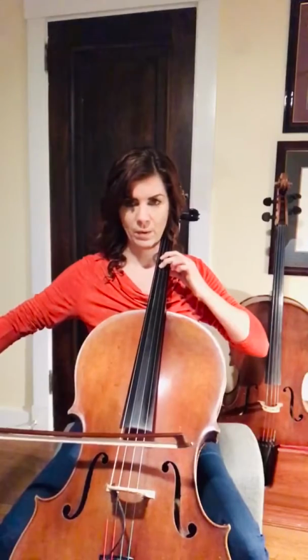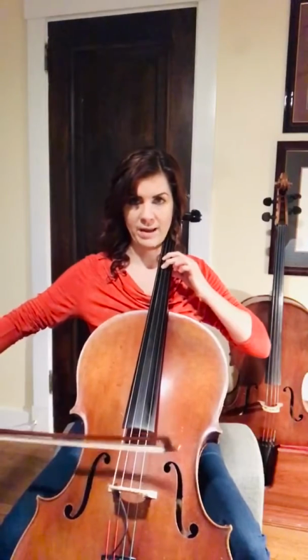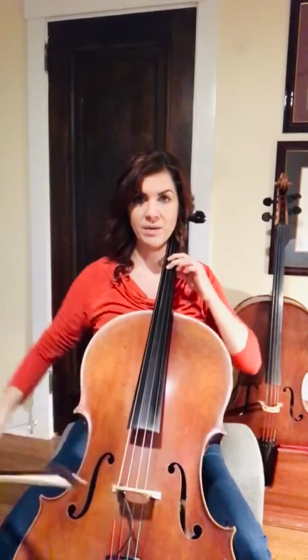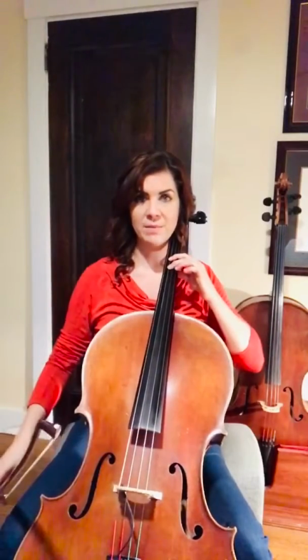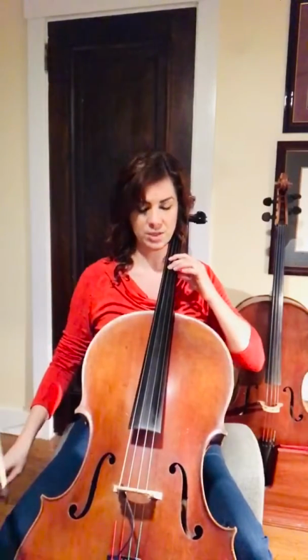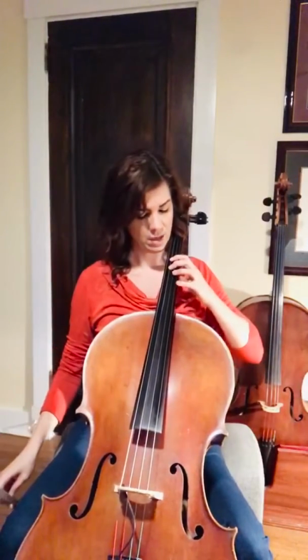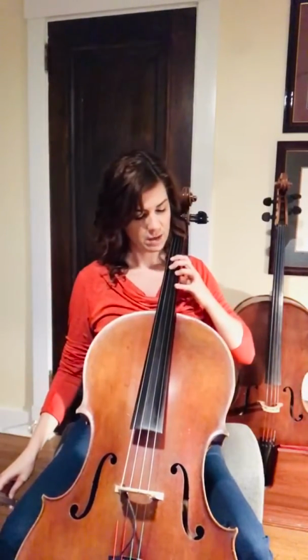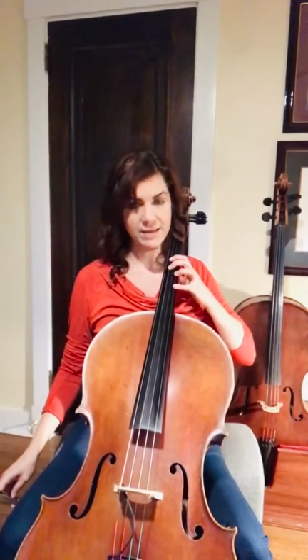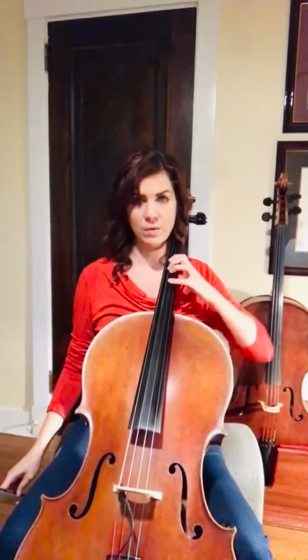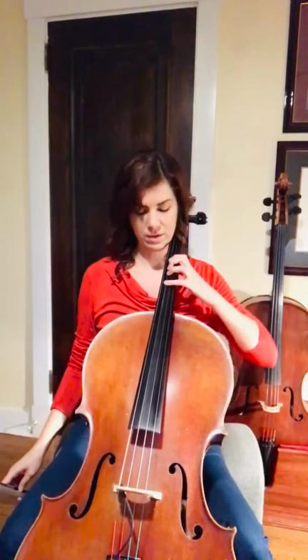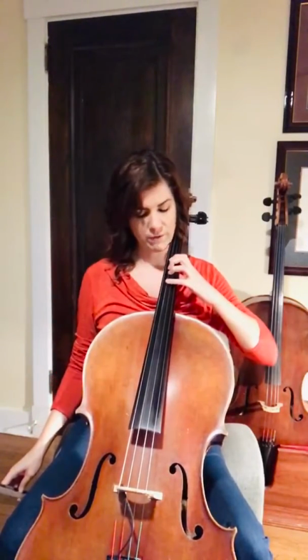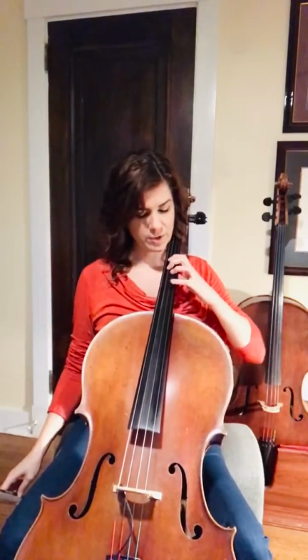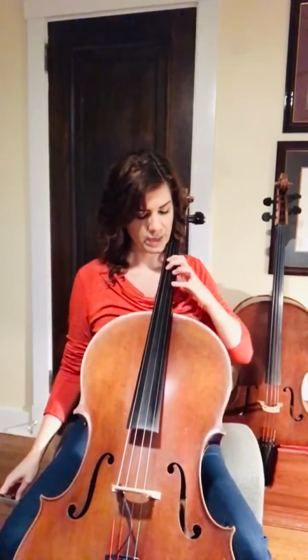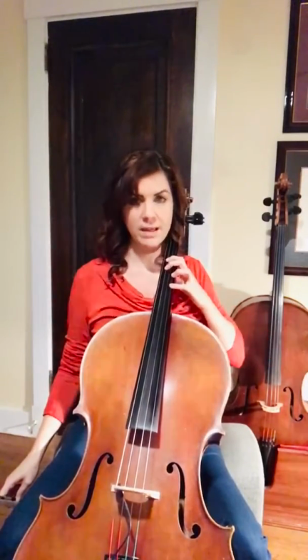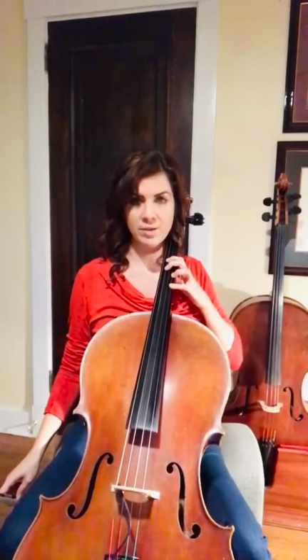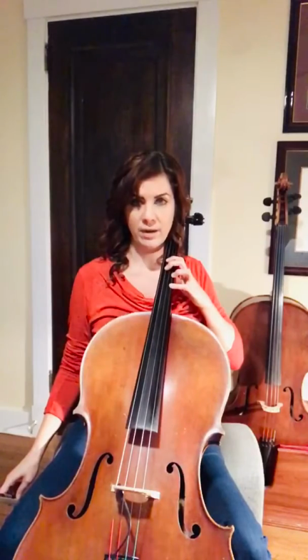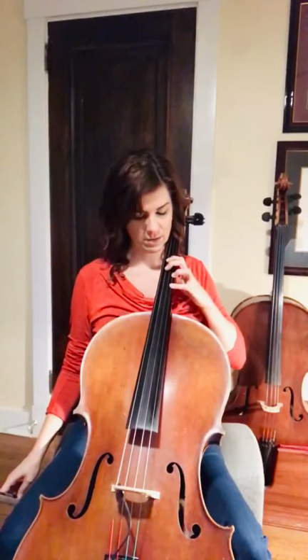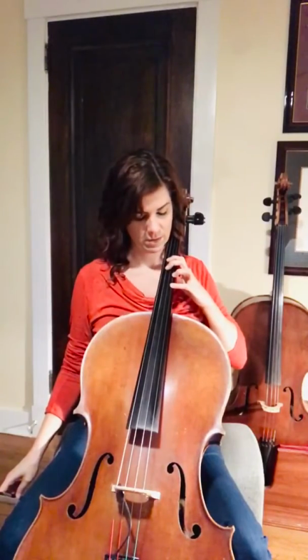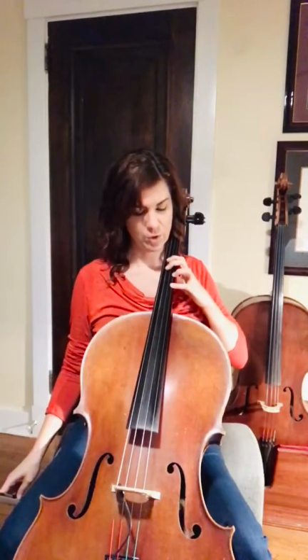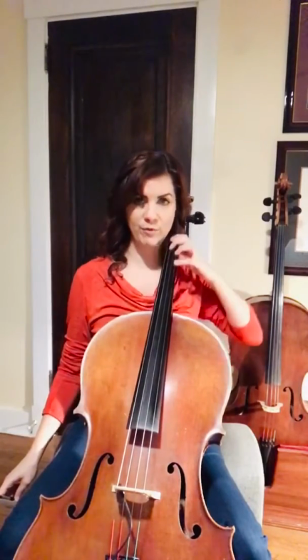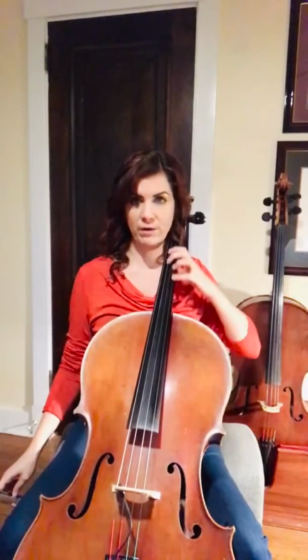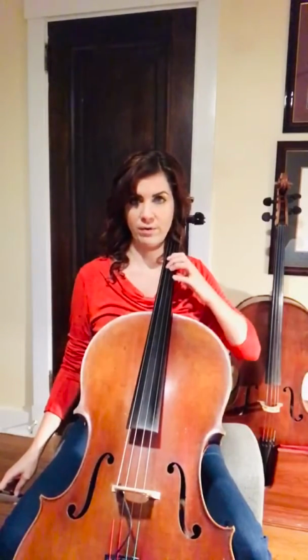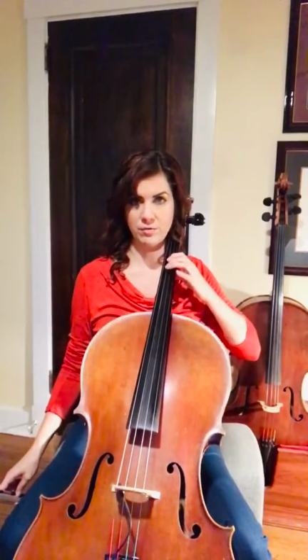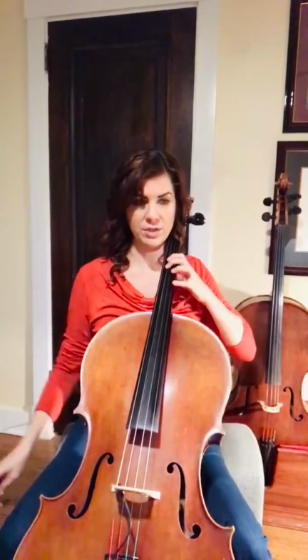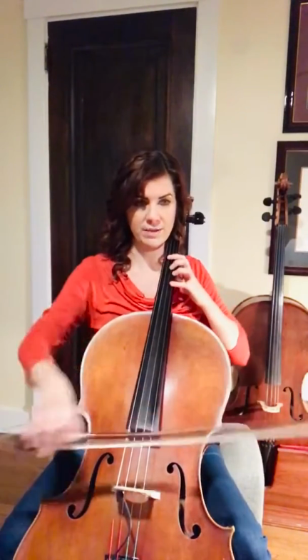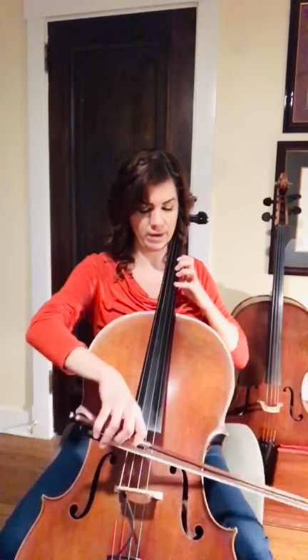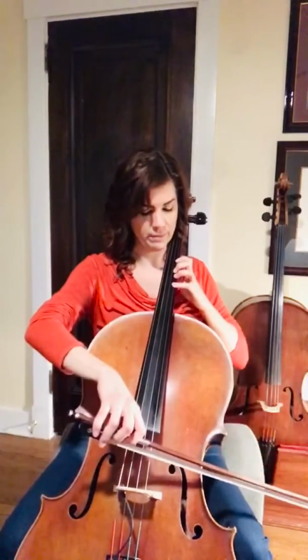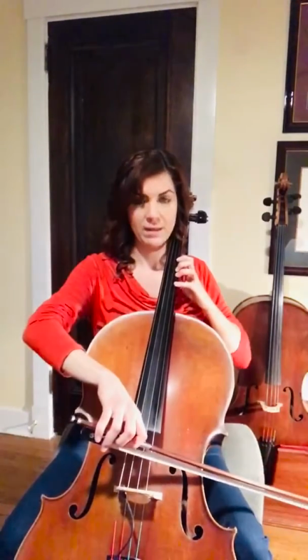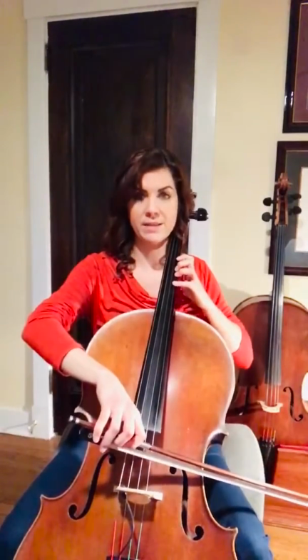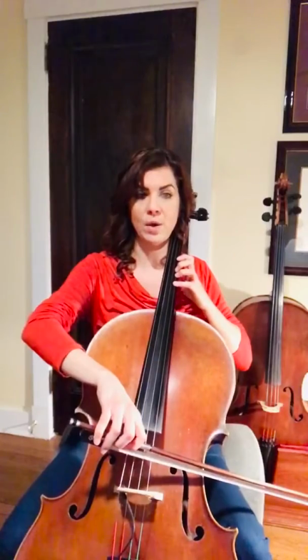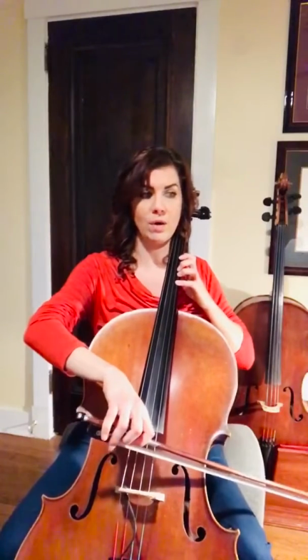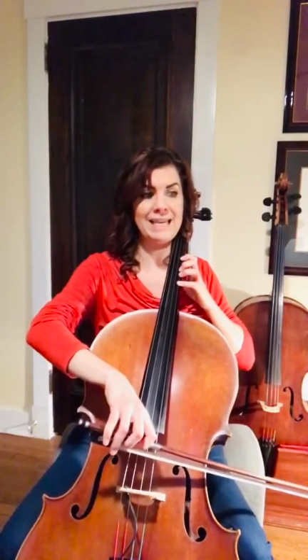Okay, now you're in second position. The next note, you have to put your pinky on the A string. But don't move back or forth — just reach to the A string. This is a note called E.